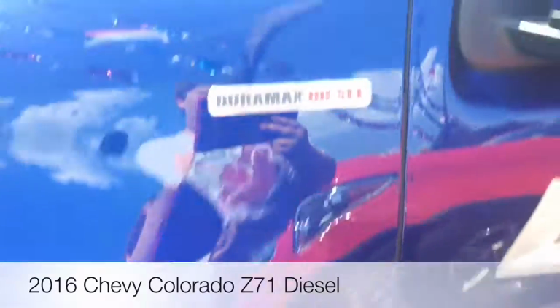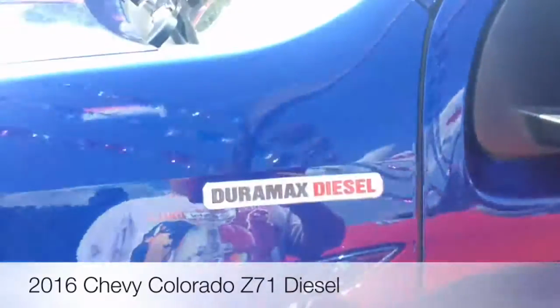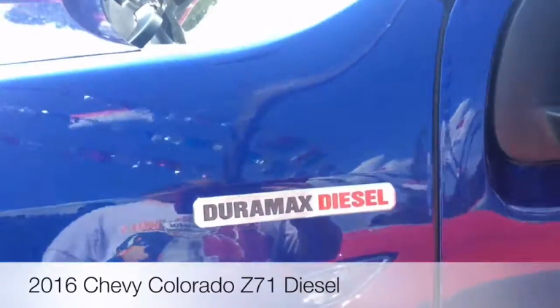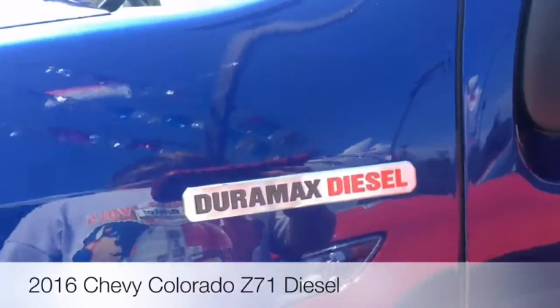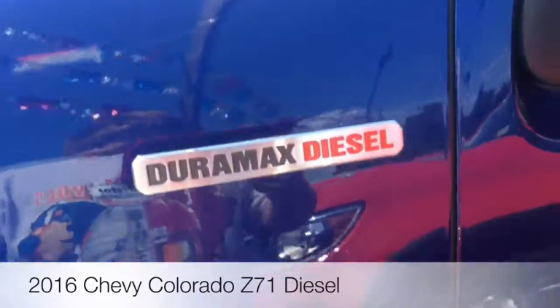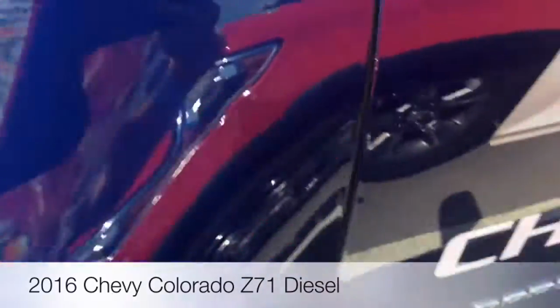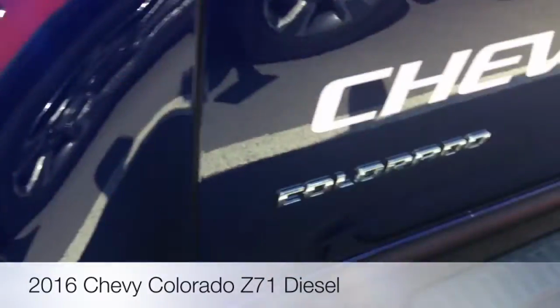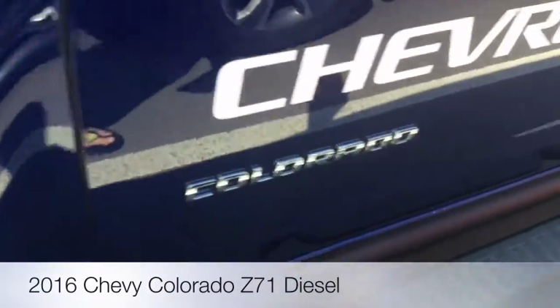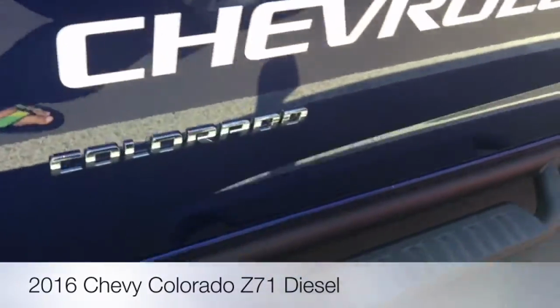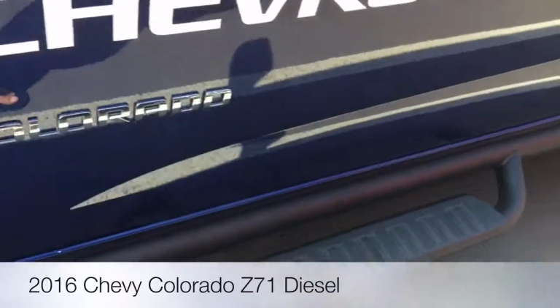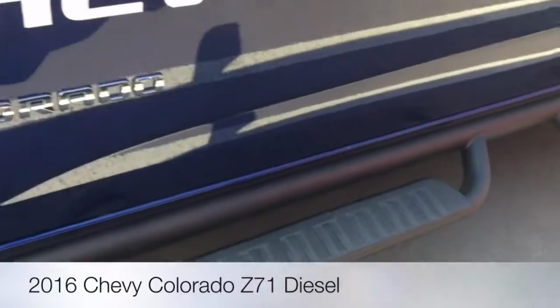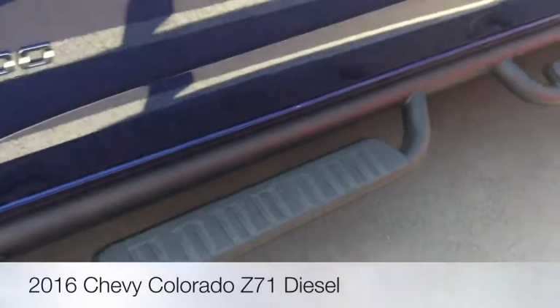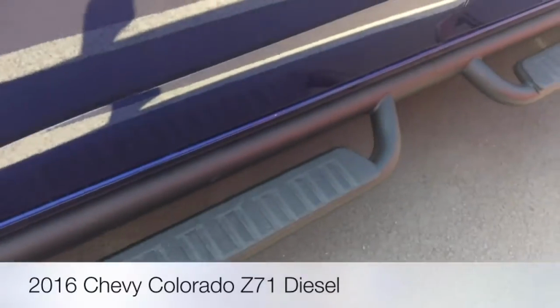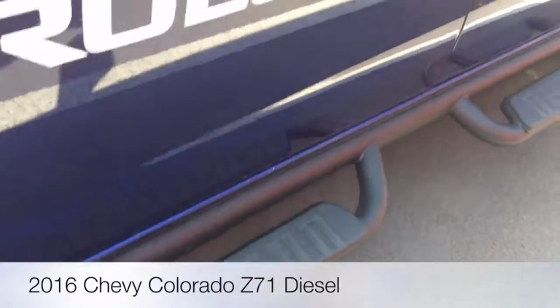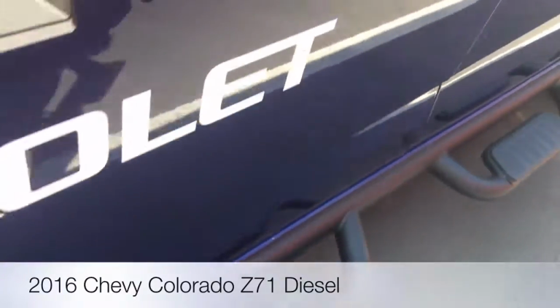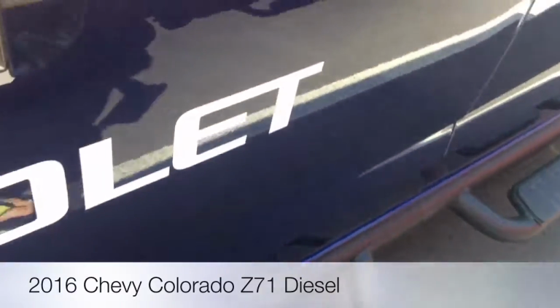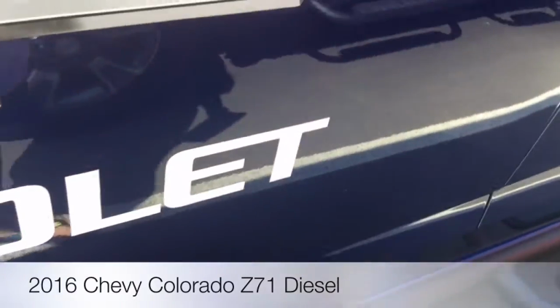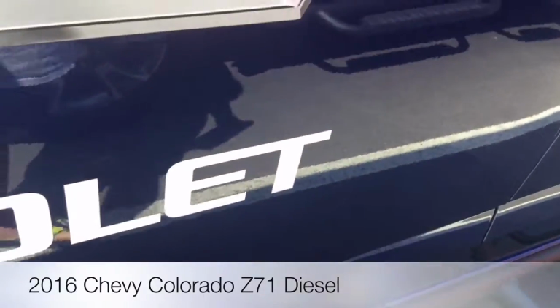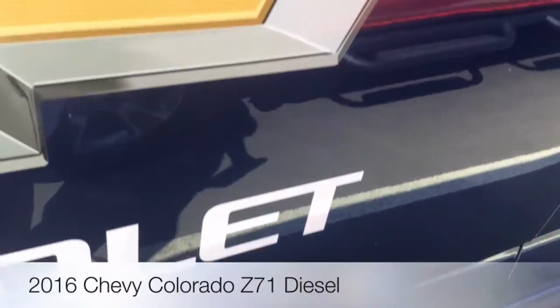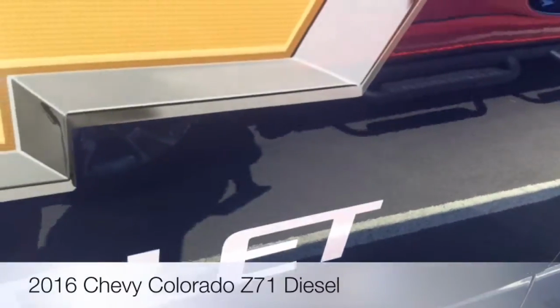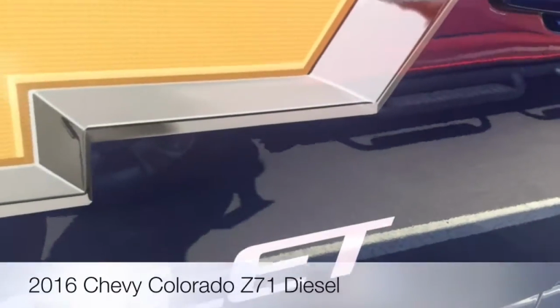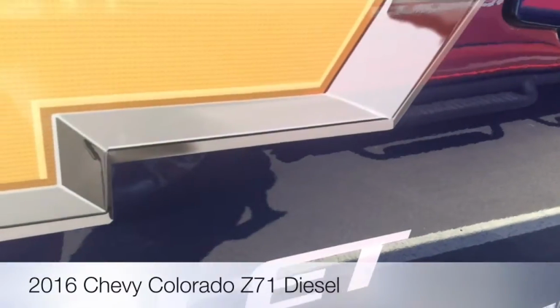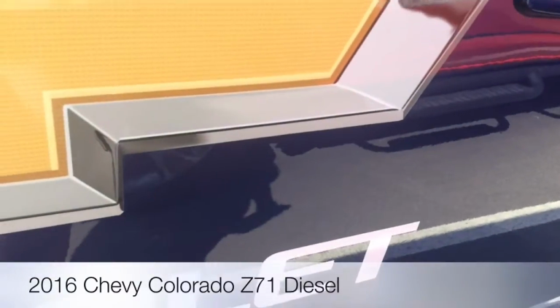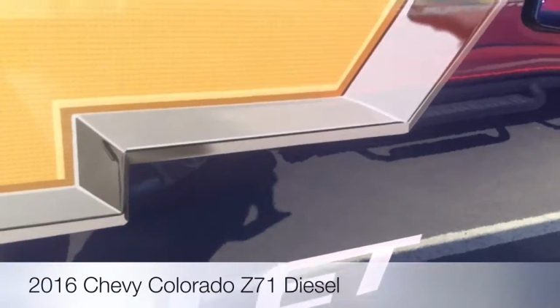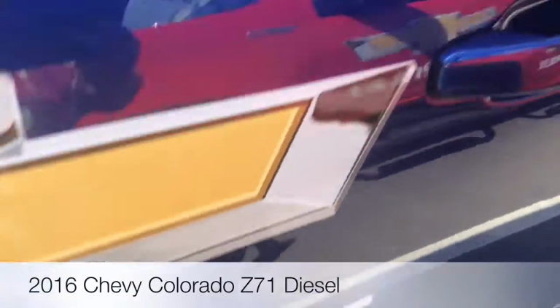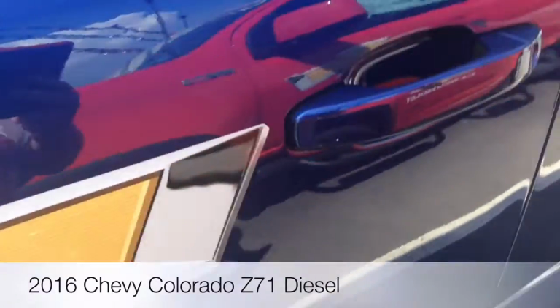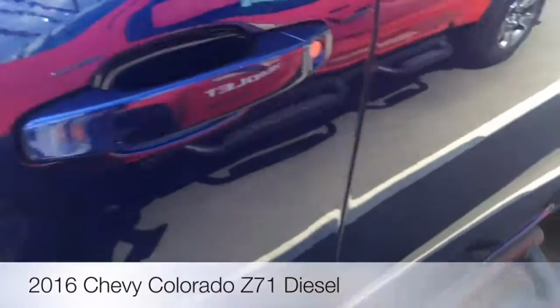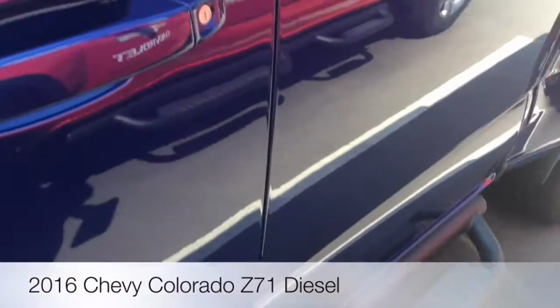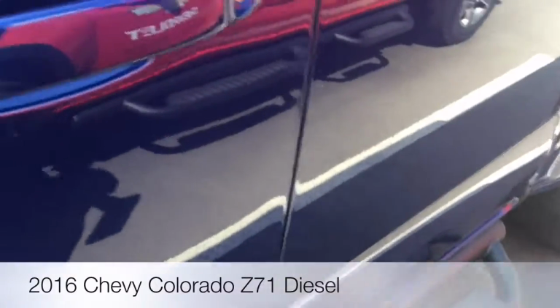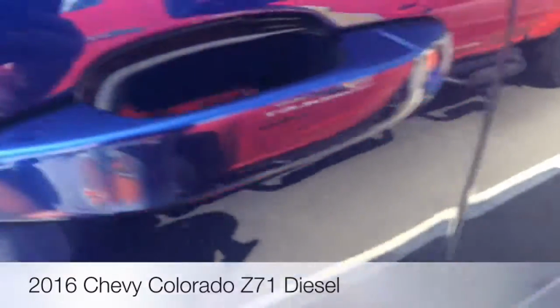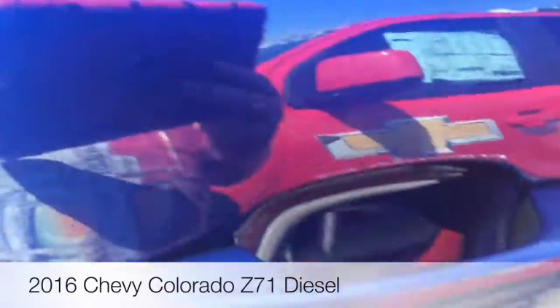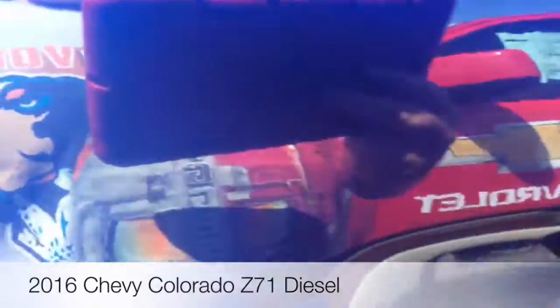This does have the Duramax Turbodiesel — actually, I'm not sure if that's a V8. It's a V6. I'm sorry.